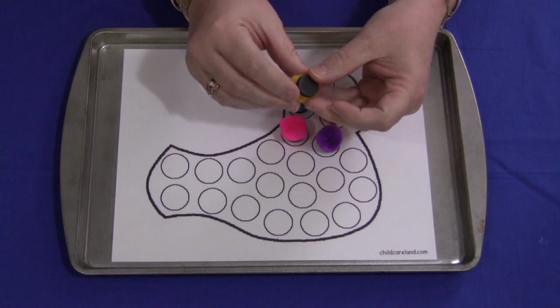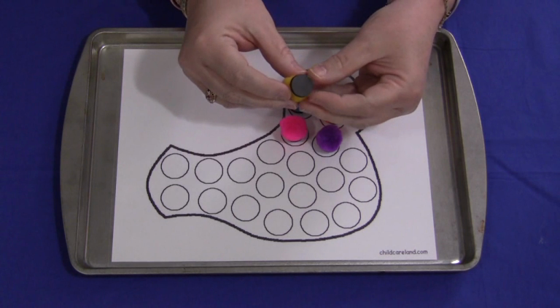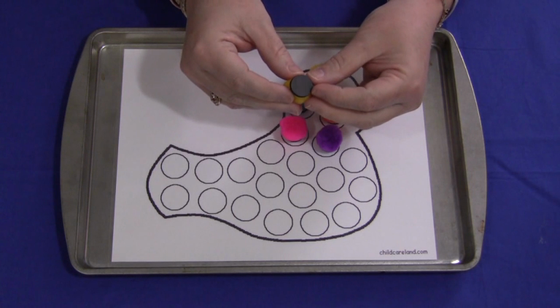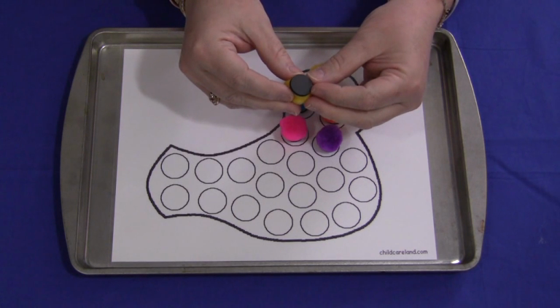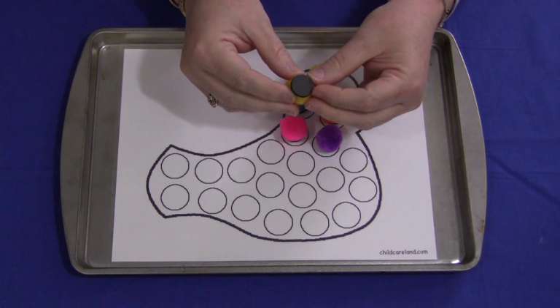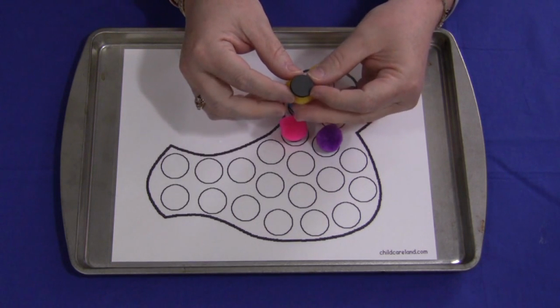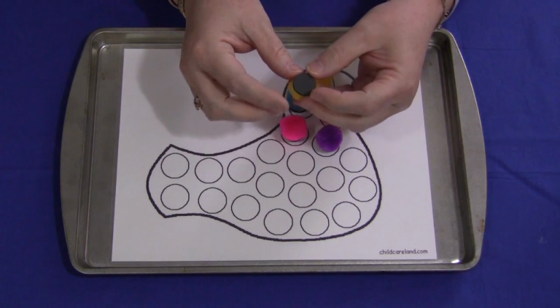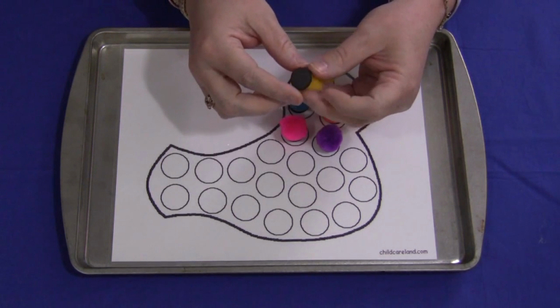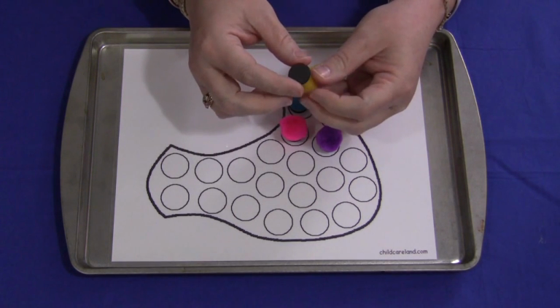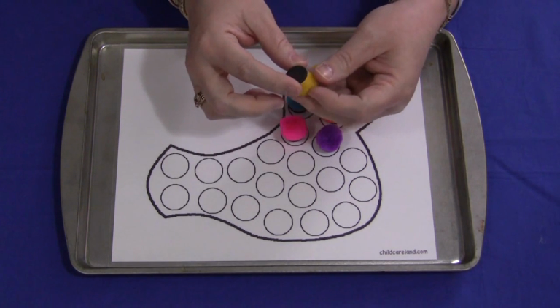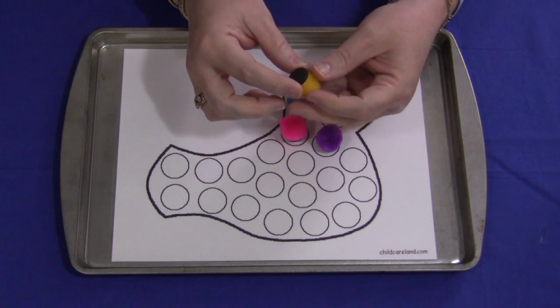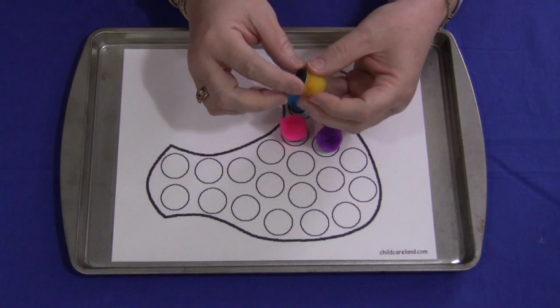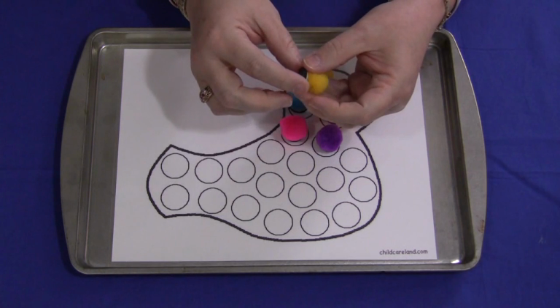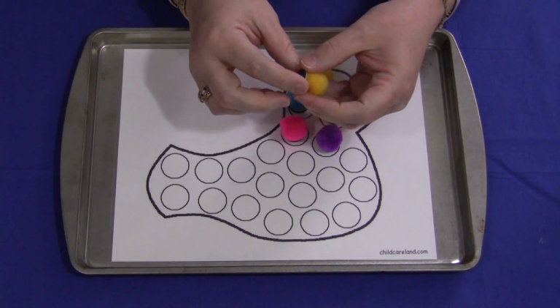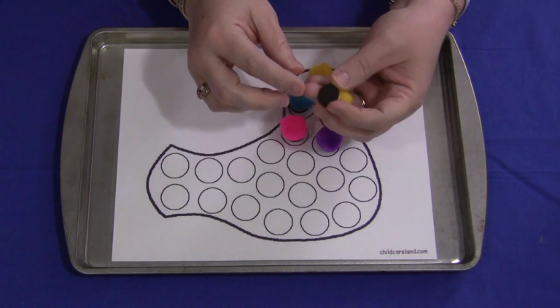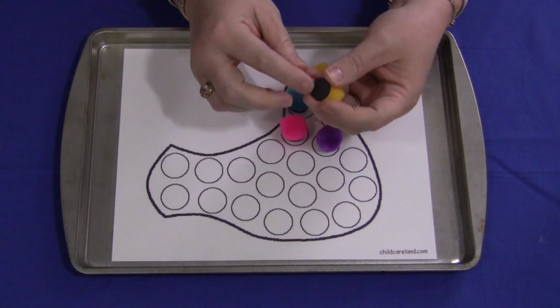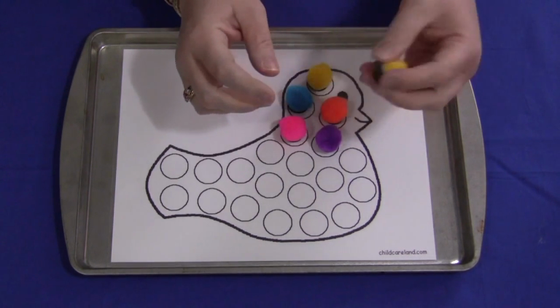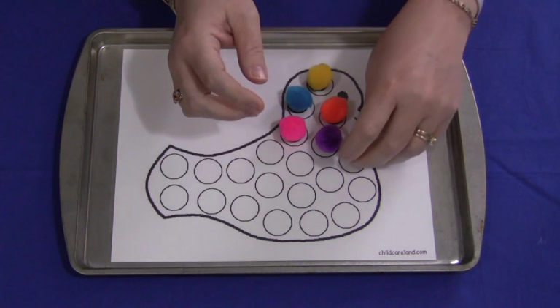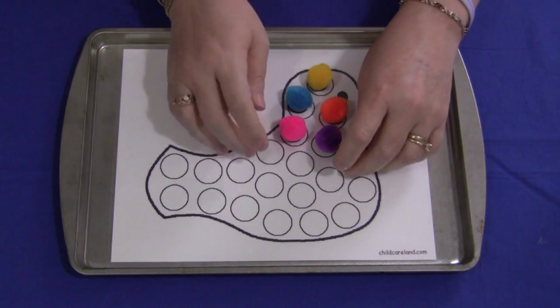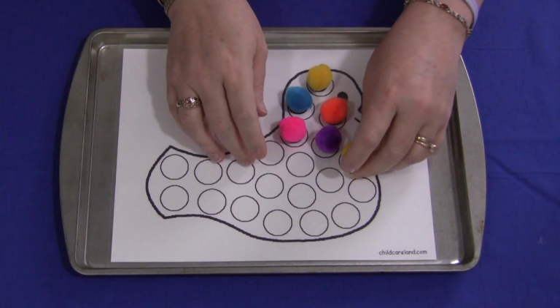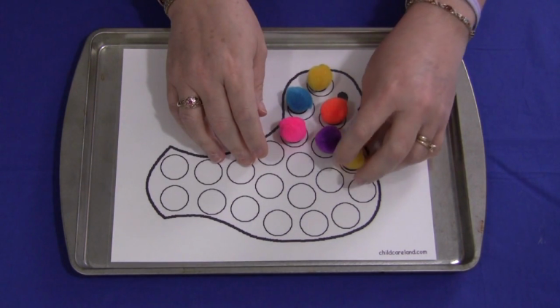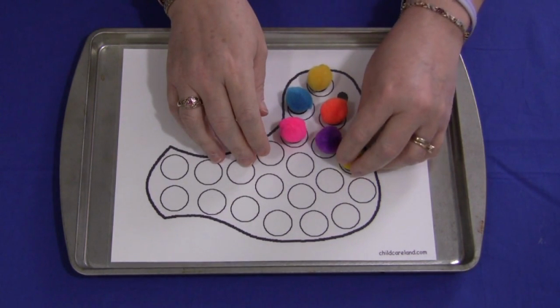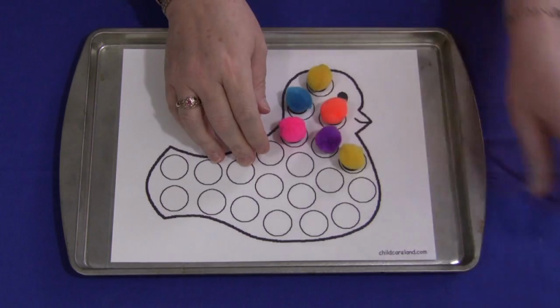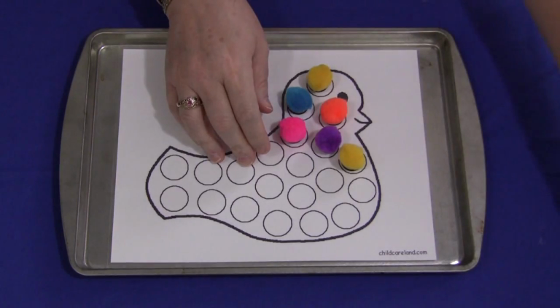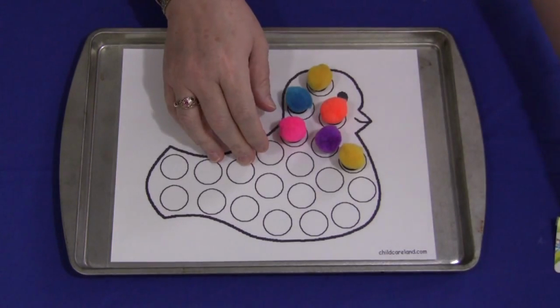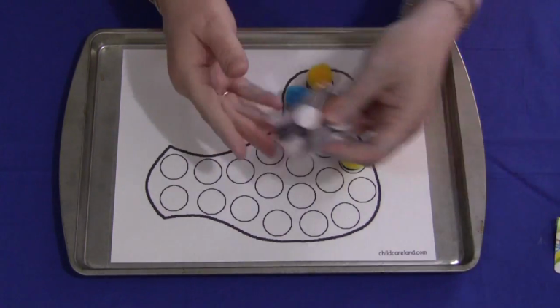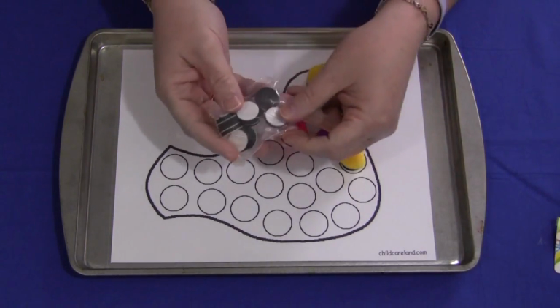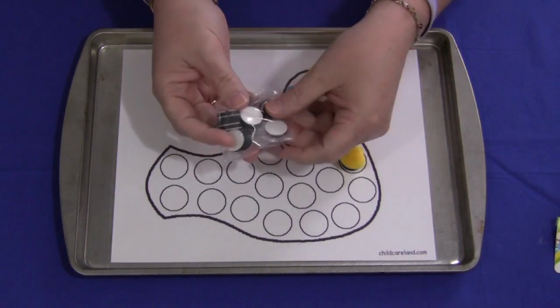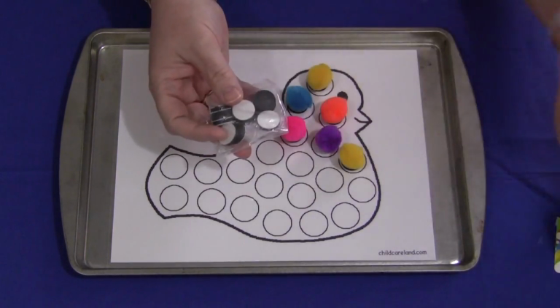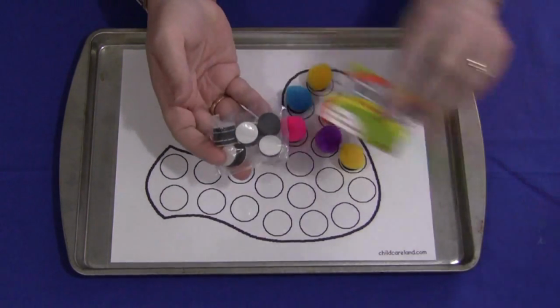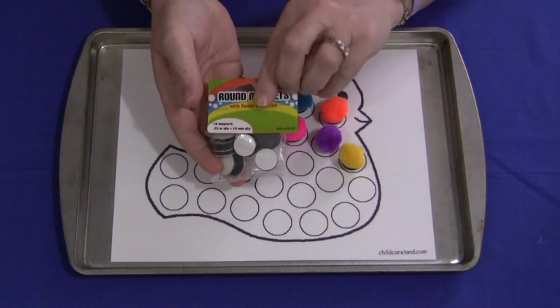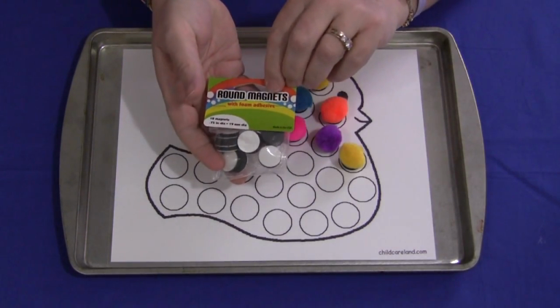You need to have pom-poms, and on the bottom of the pom-poms I've attached self-adhesive magnets. You can find these at Michael's Craft Store or Walmart. They're pretty inexpensive — about $2 for a bag of 18. I really like these because the magnets aren't heavy but they stick really well, and they come in a bag like this.